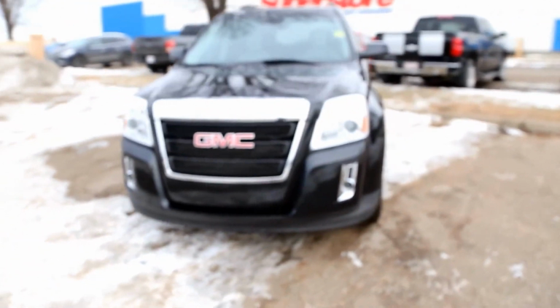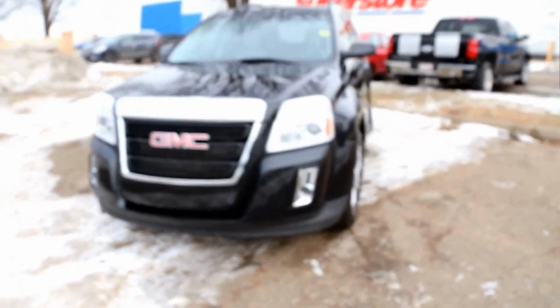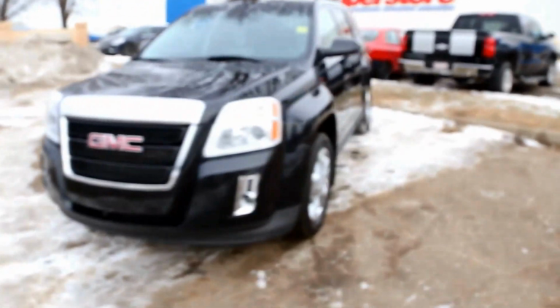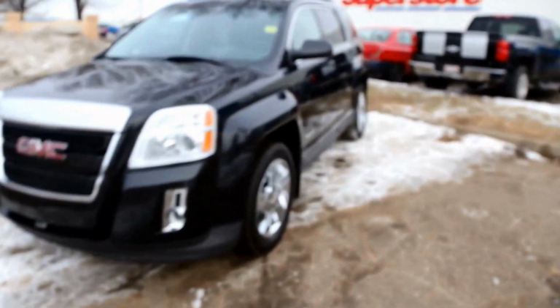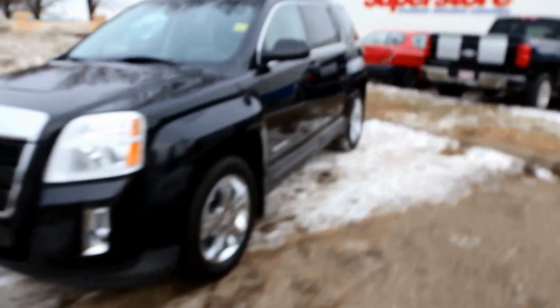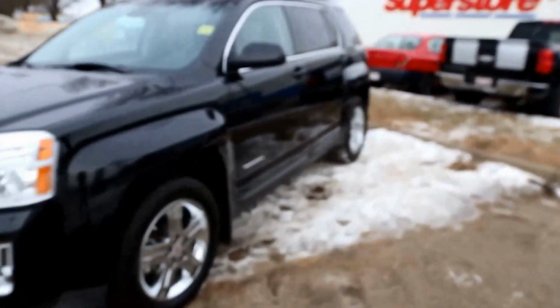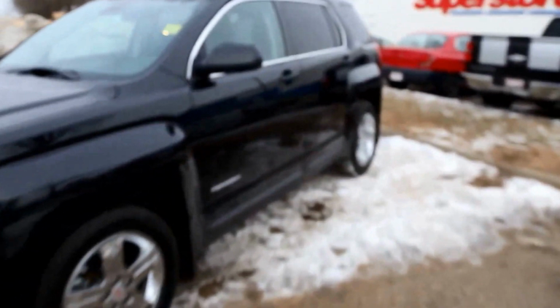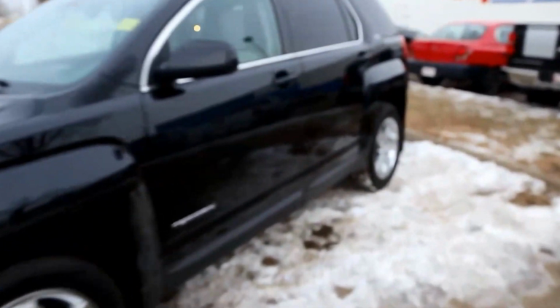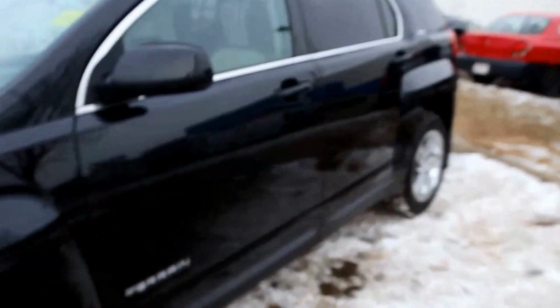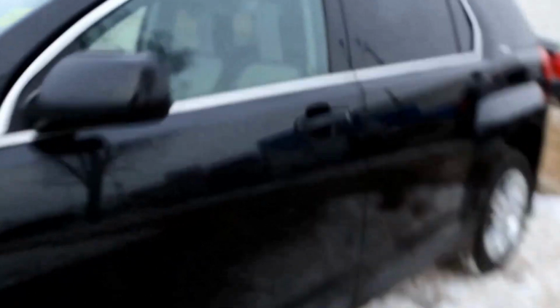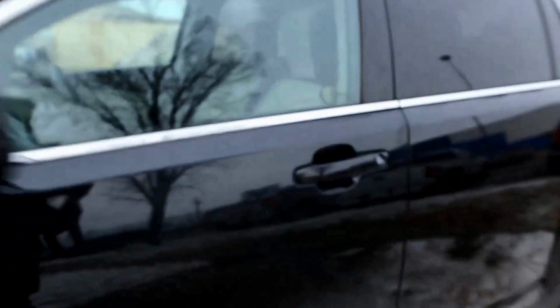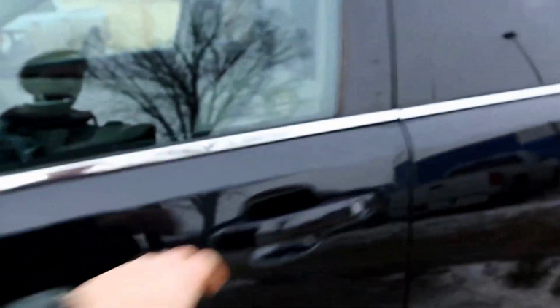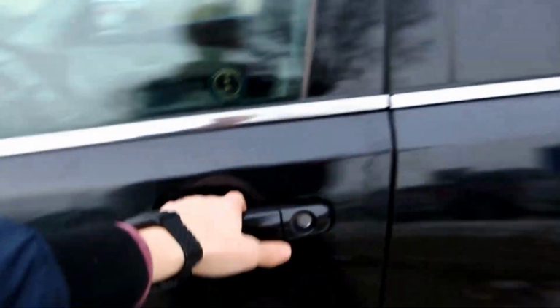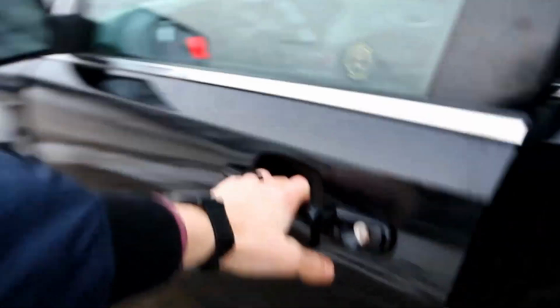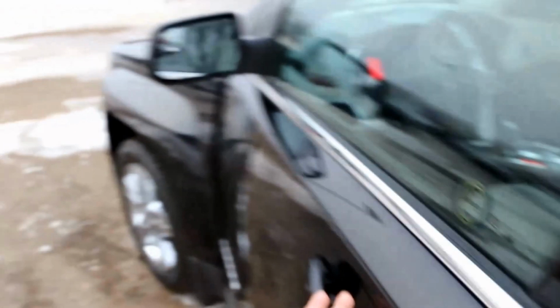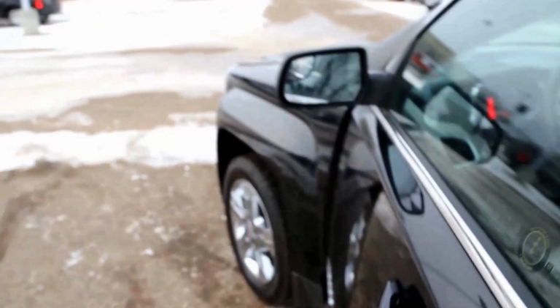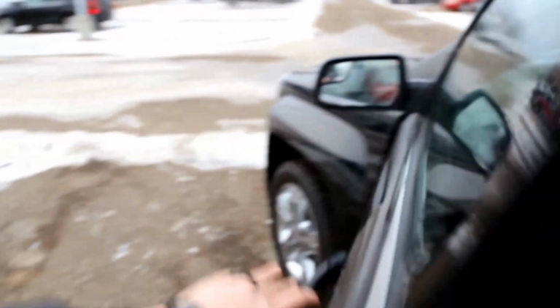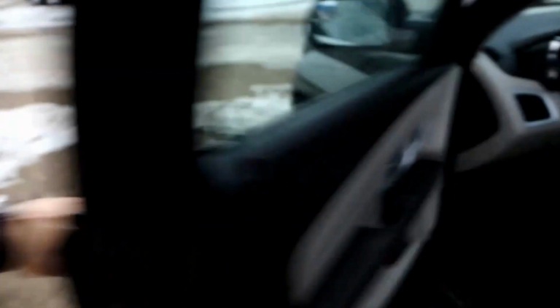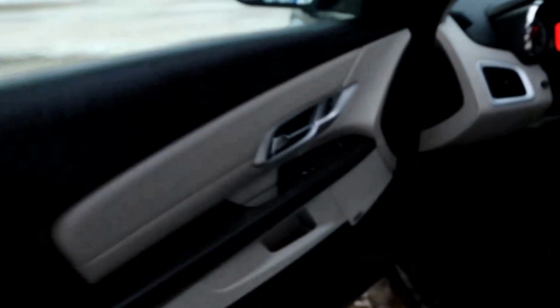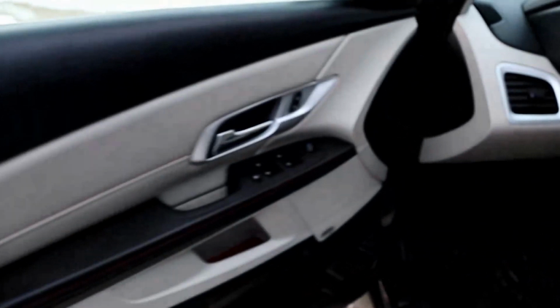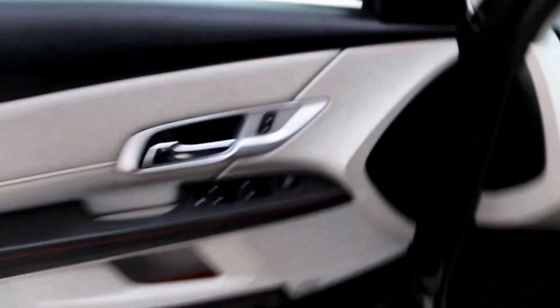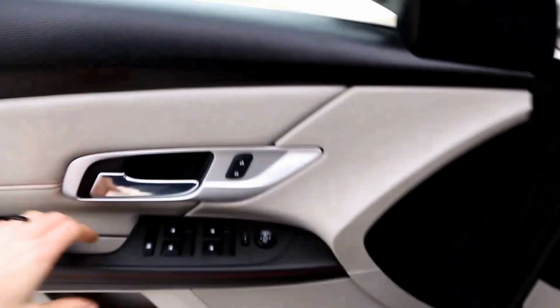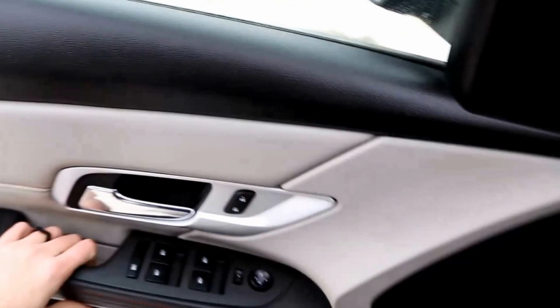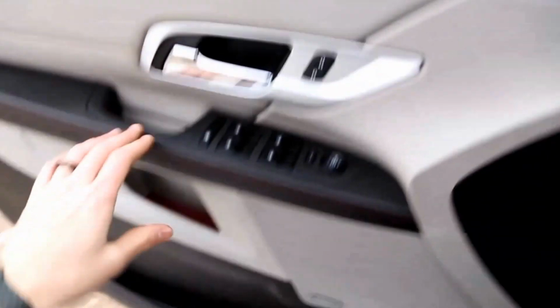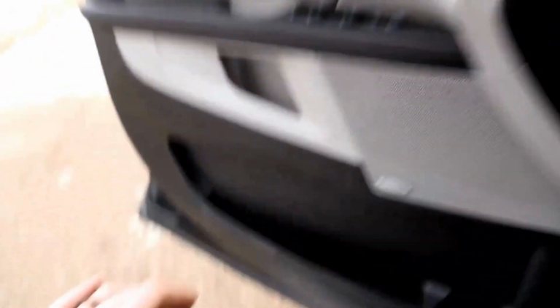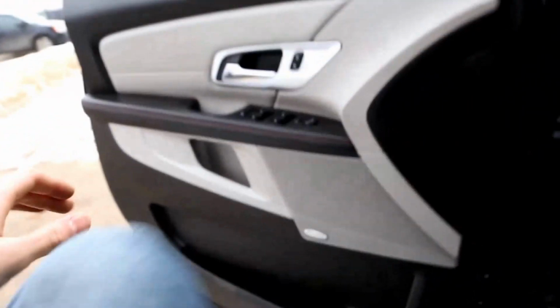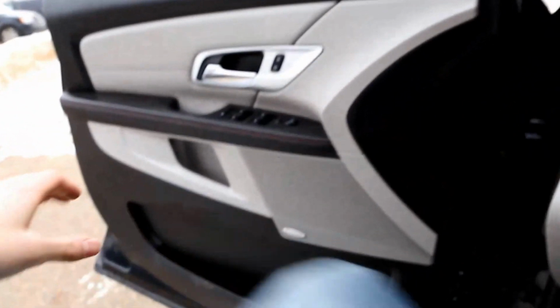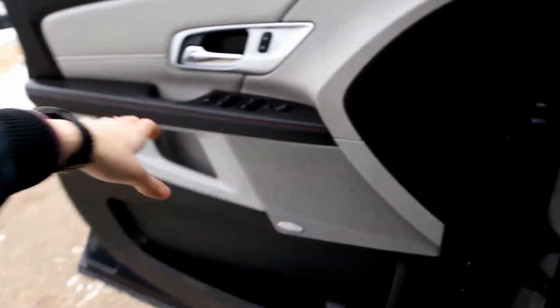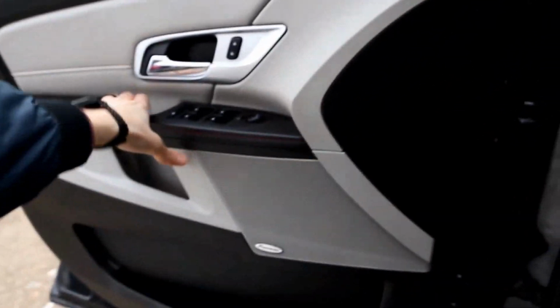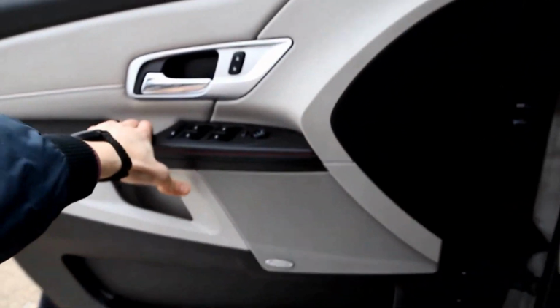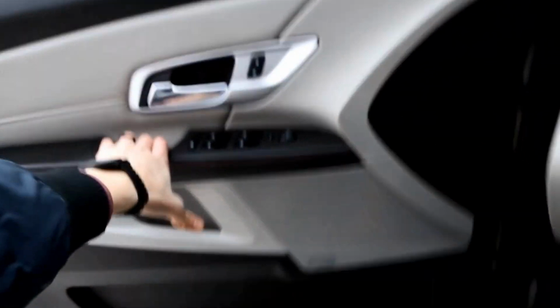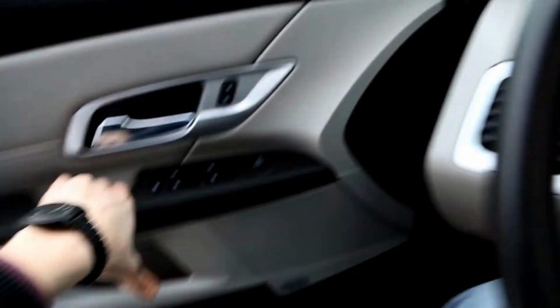Taking a look at the interior features: power windows, locks, and mirrors, a two-tone interior with thread stitching, and a Pioneer sound system which sounds amazing.